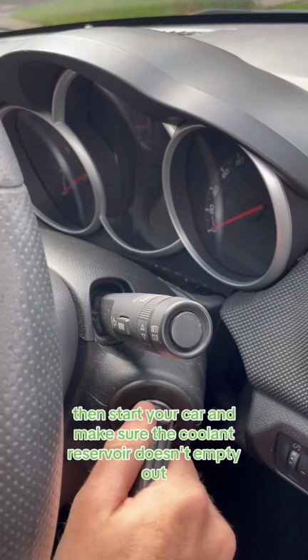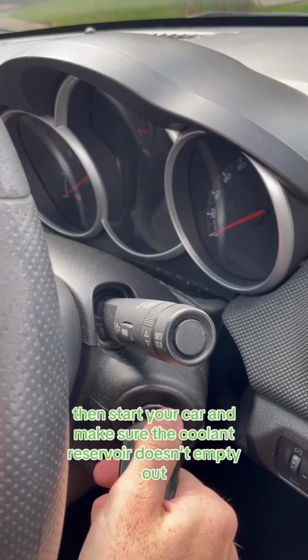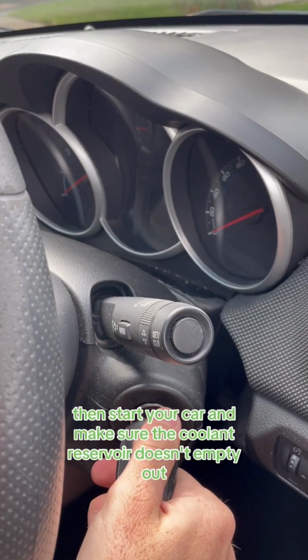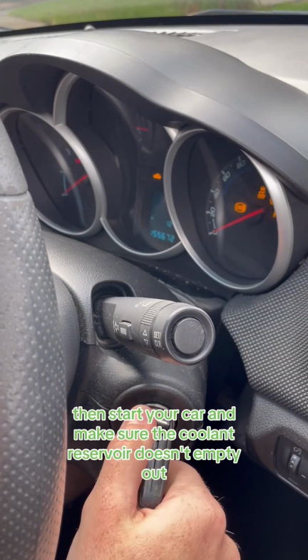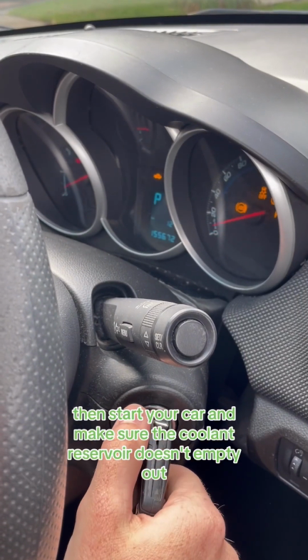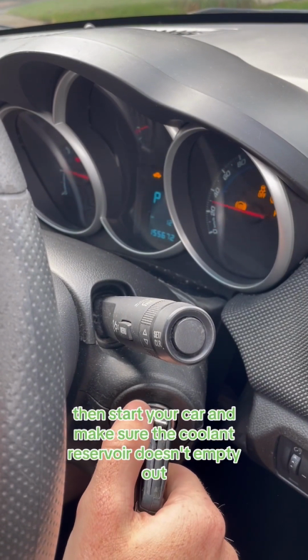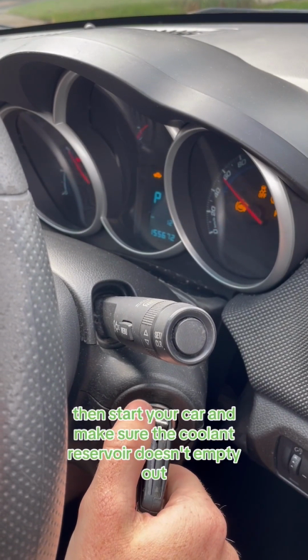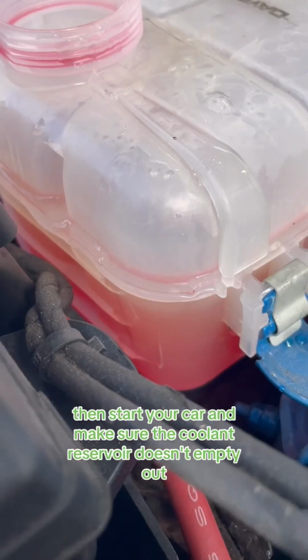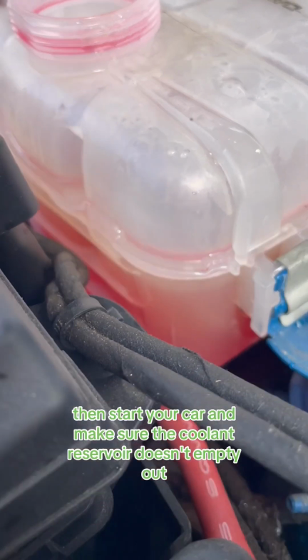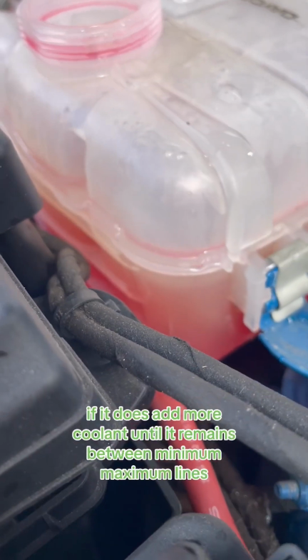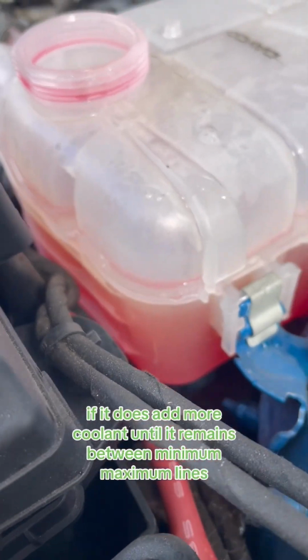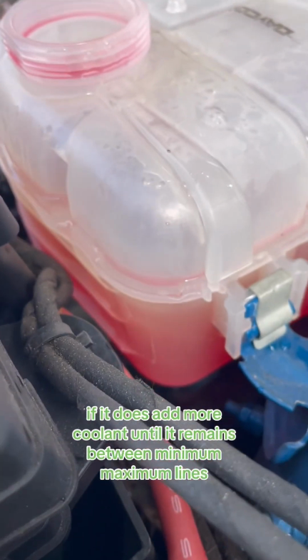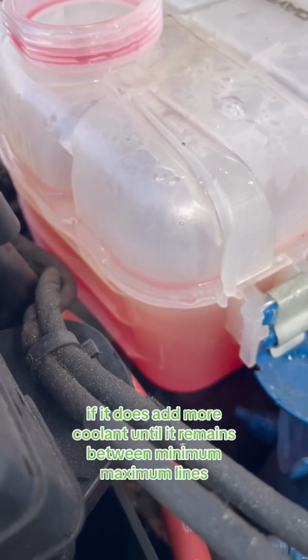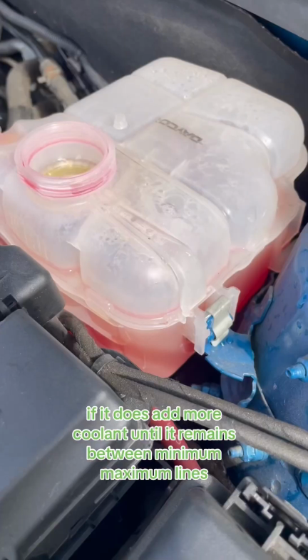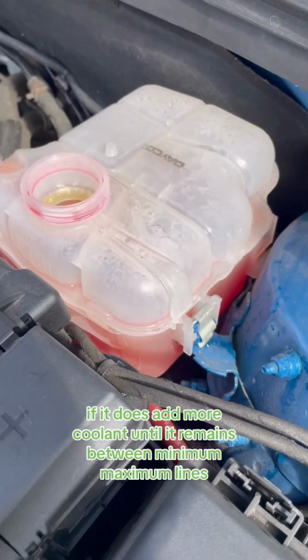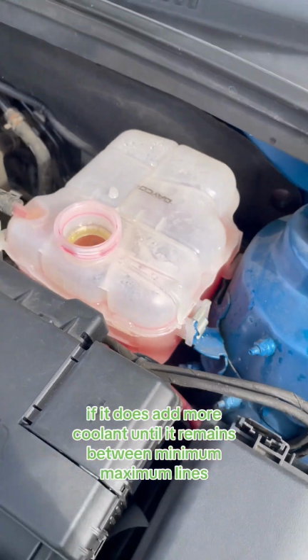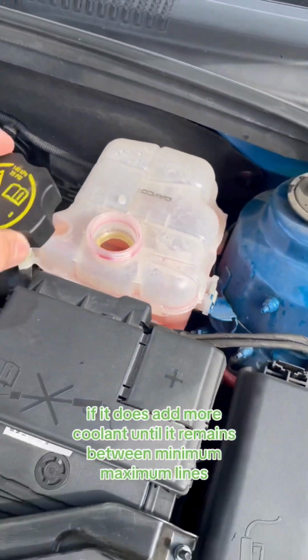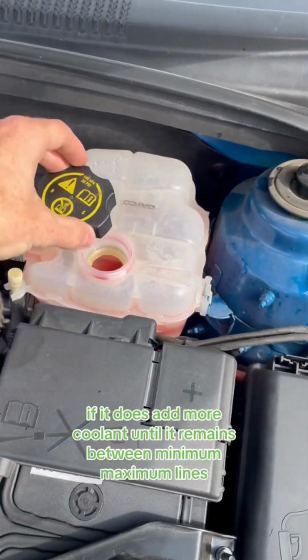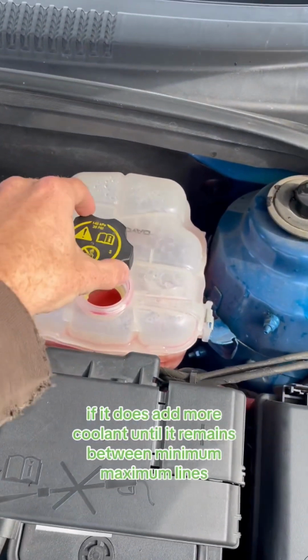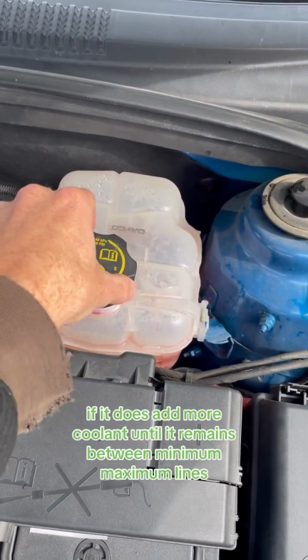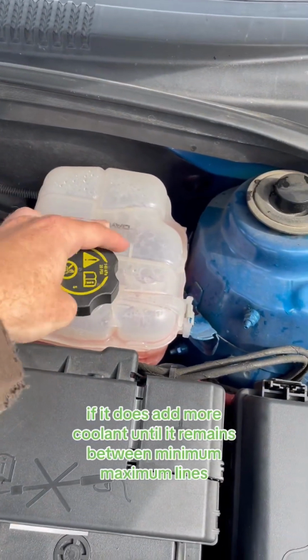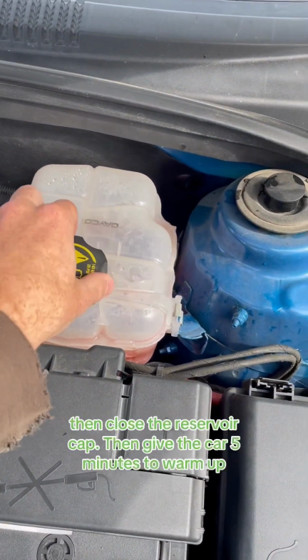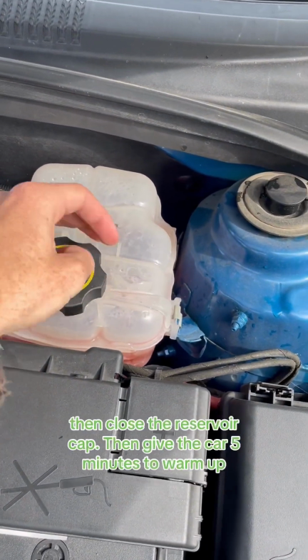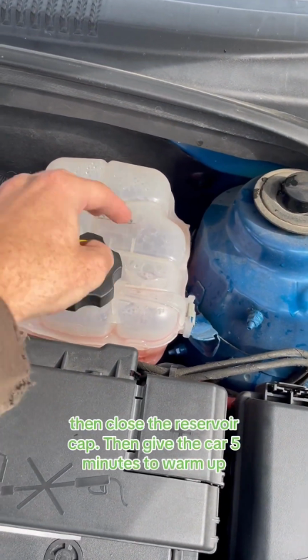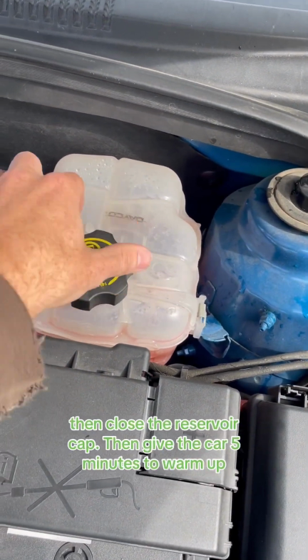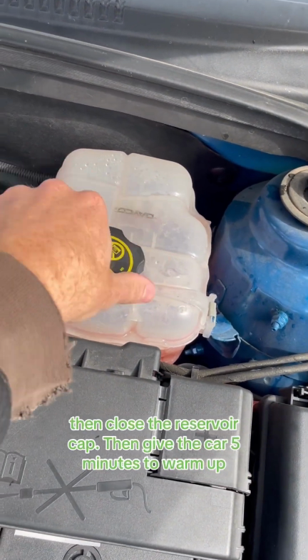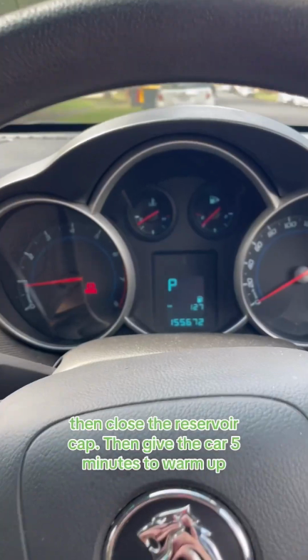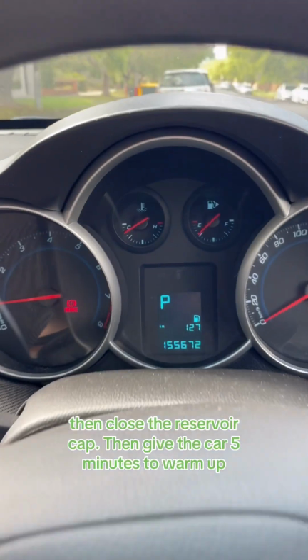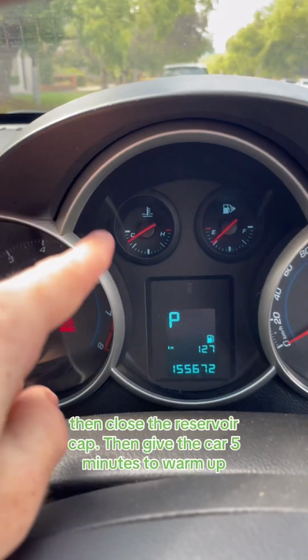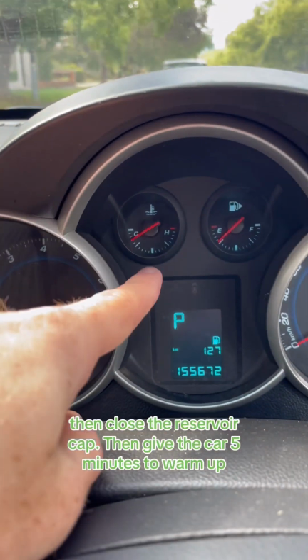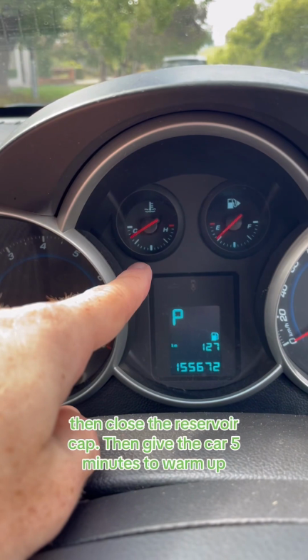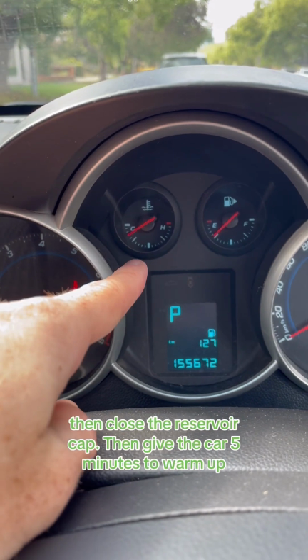Then start your car and make sure the coolant reservoir doesn't empty out. If it does, add more coolant until it remains between the minimum and maximum lines. Then close the reservoir cap and give the car five minutes to warm up.